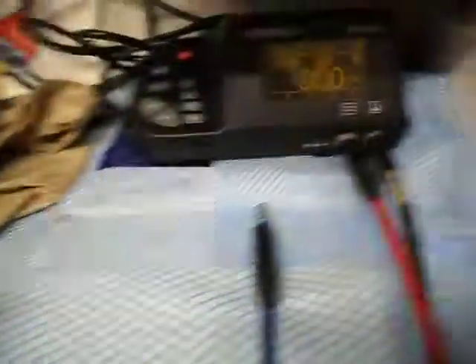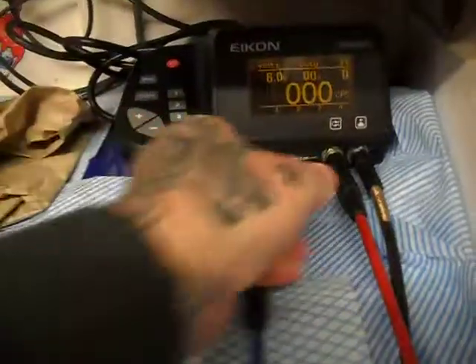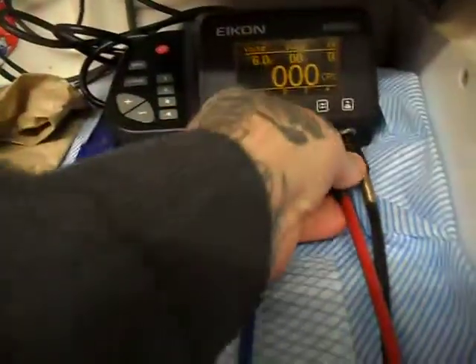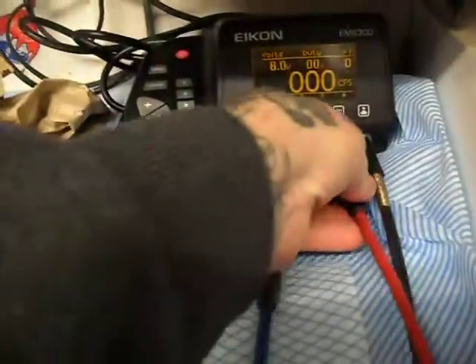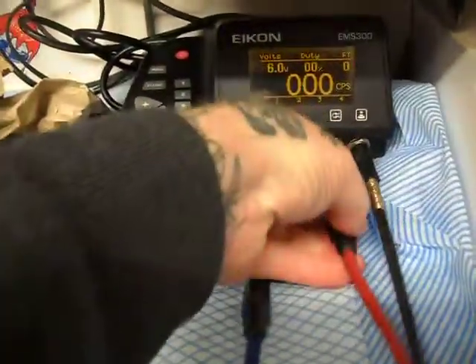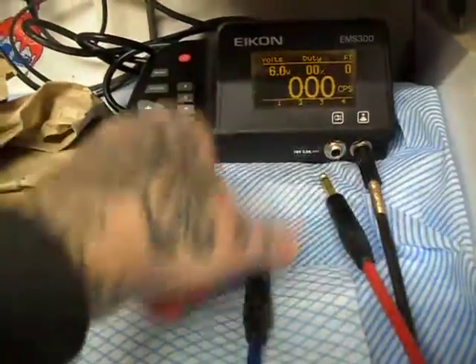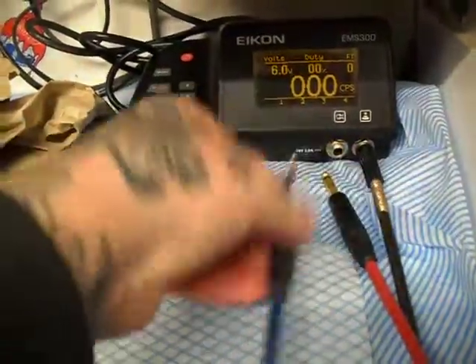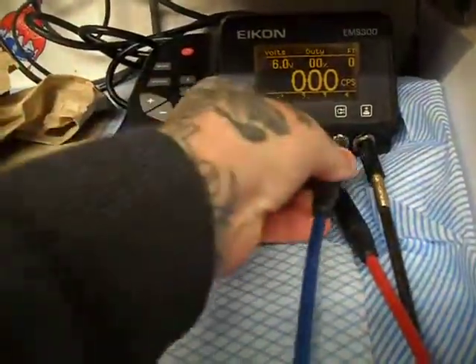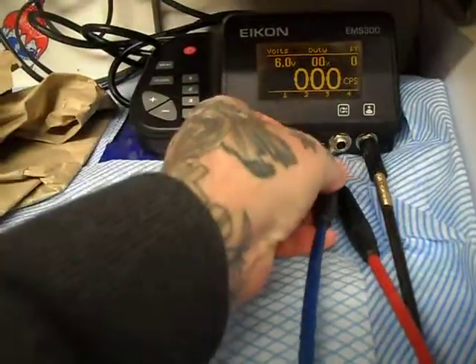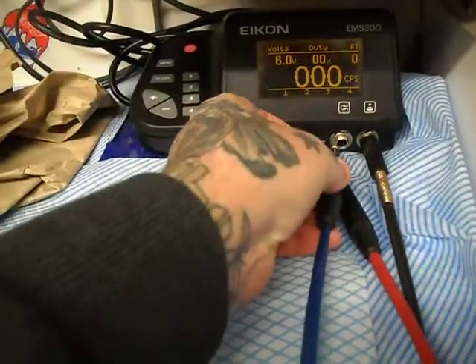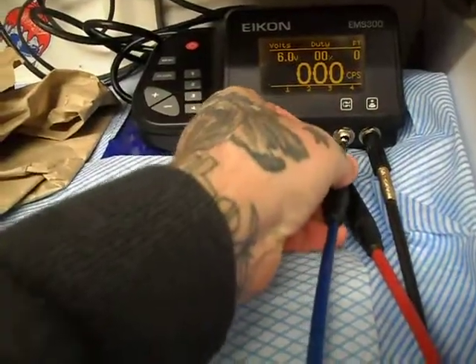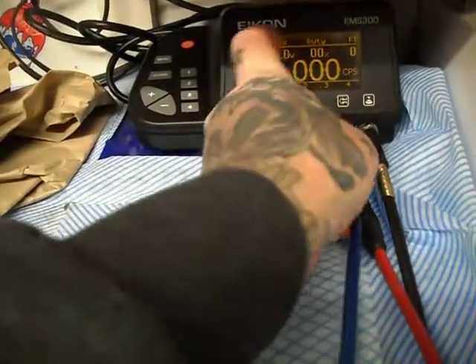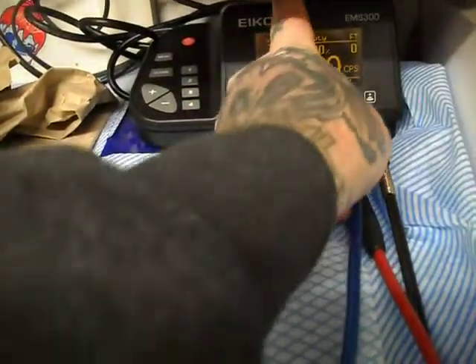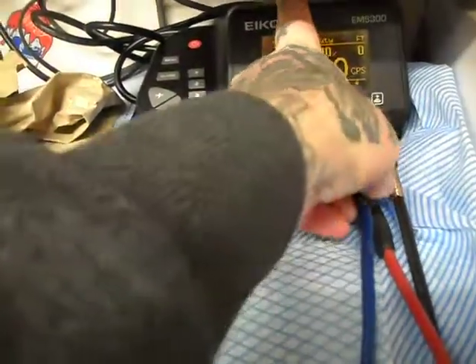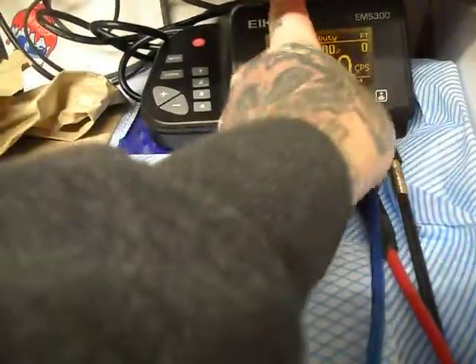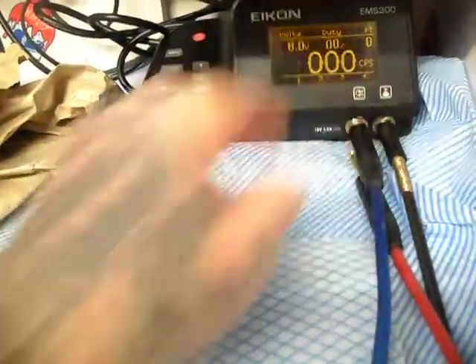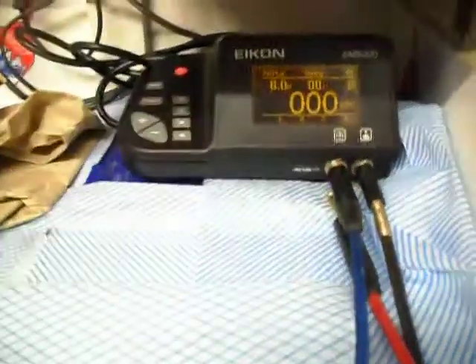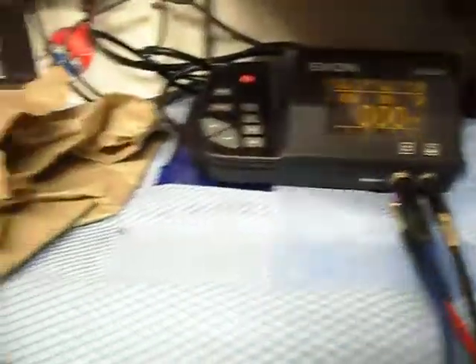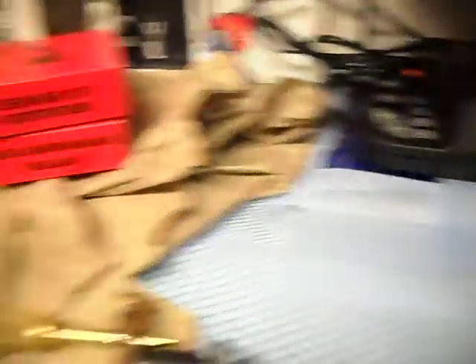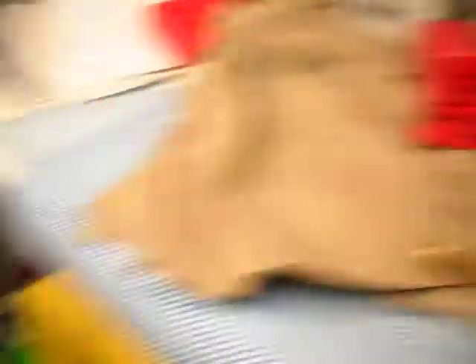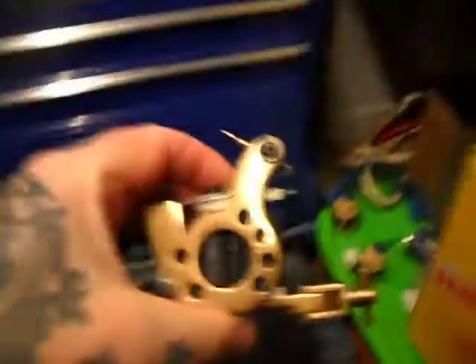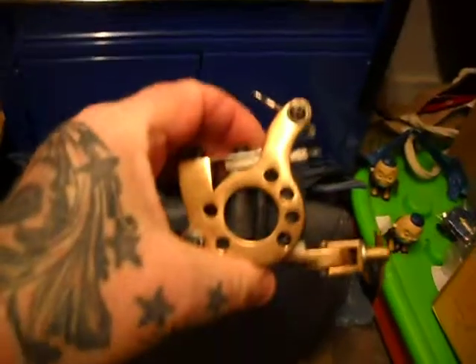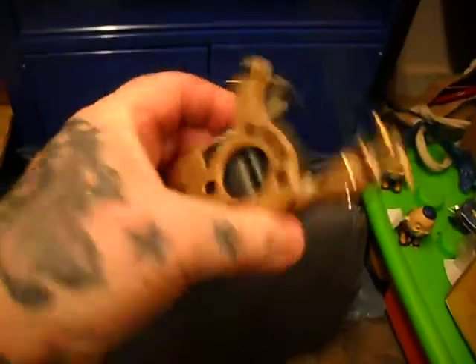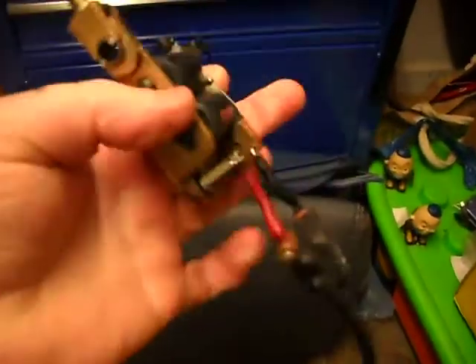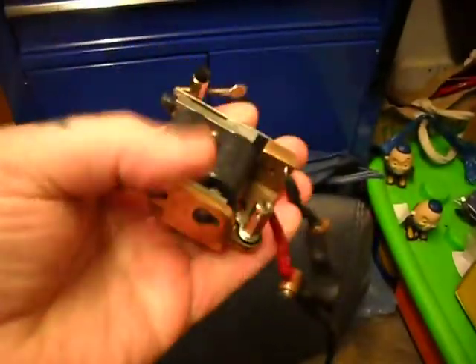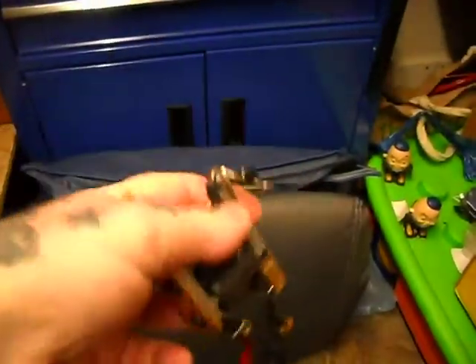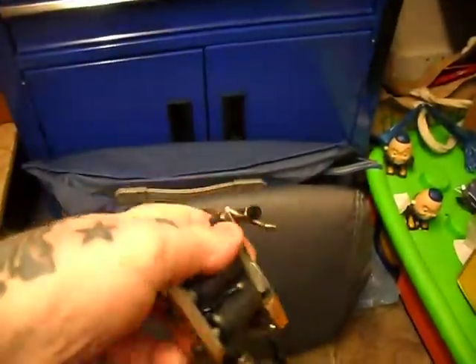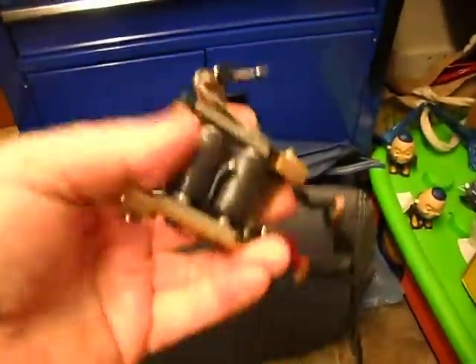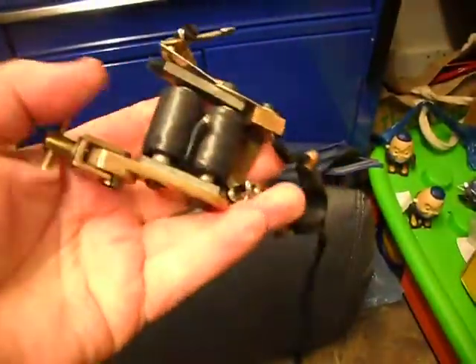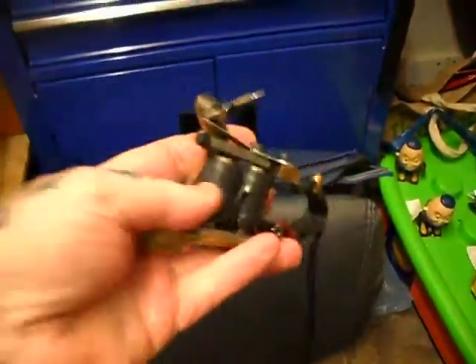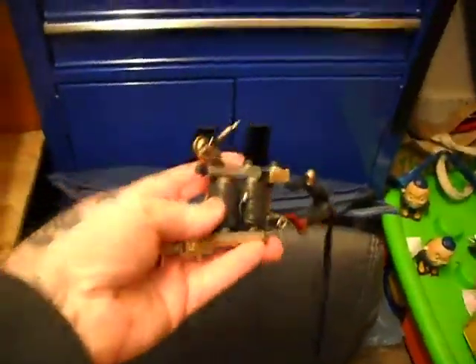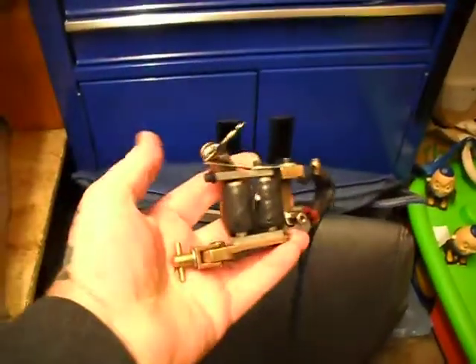Just switching over my clippy cord now. This is my T-Dial — this is my colour work. I hope you can hear this is a lot softer hitting.